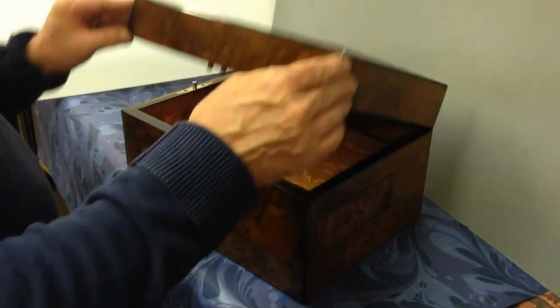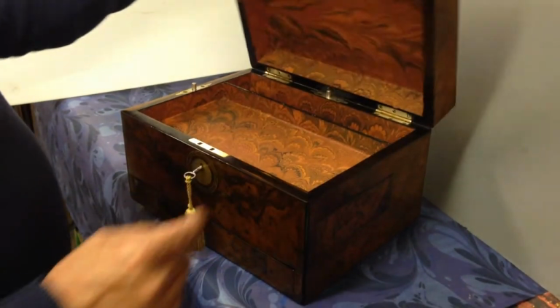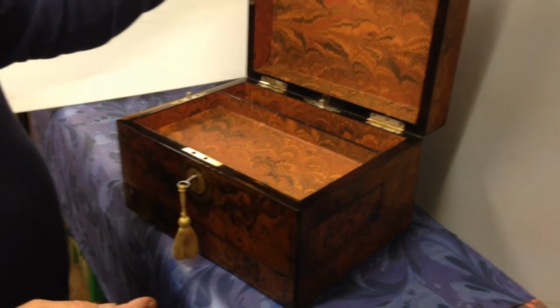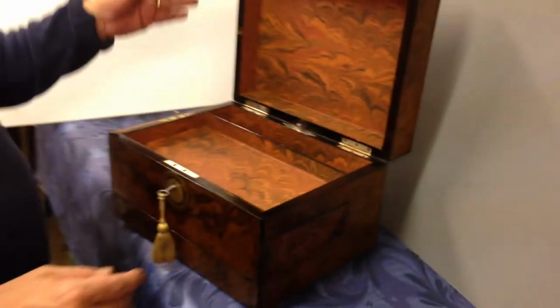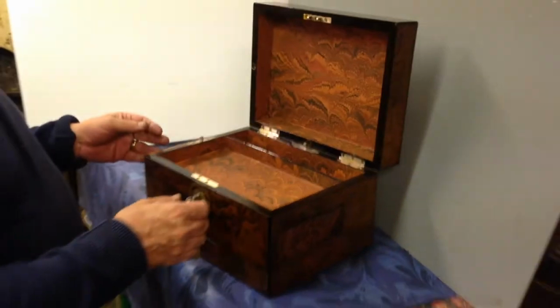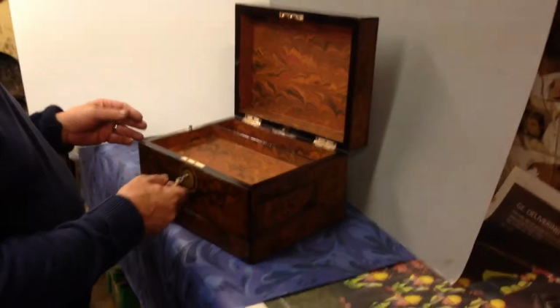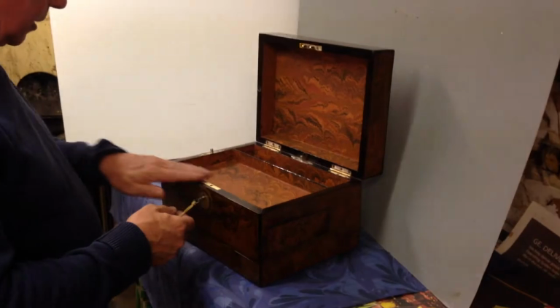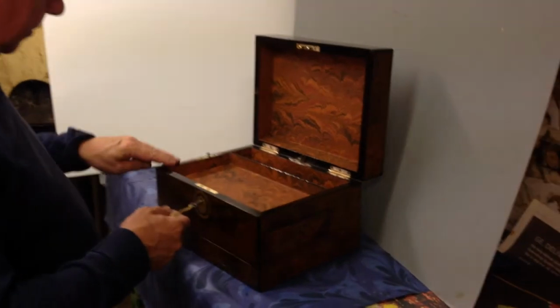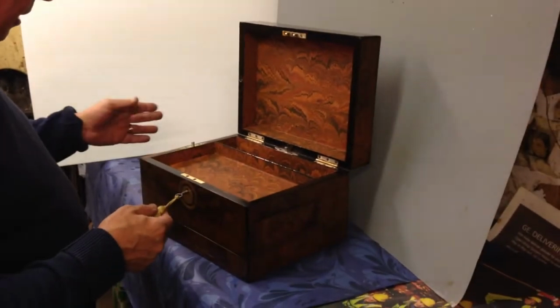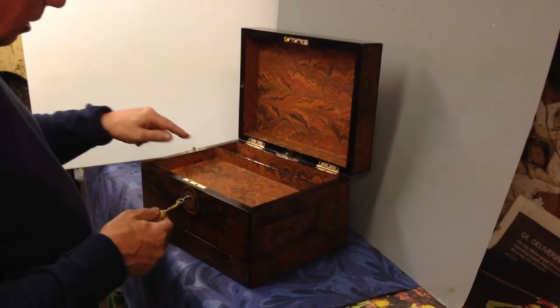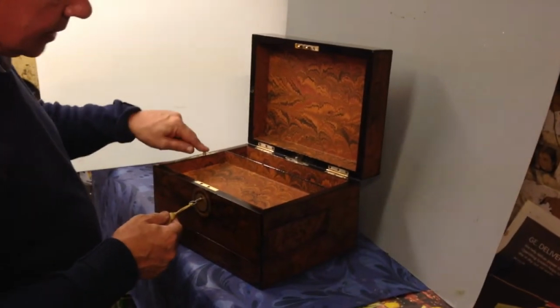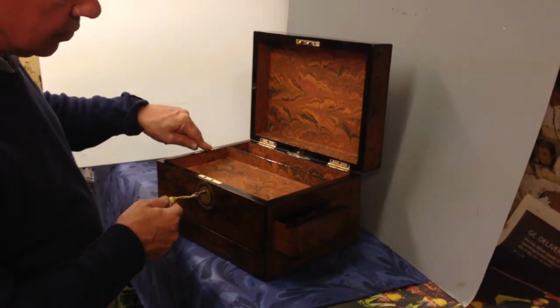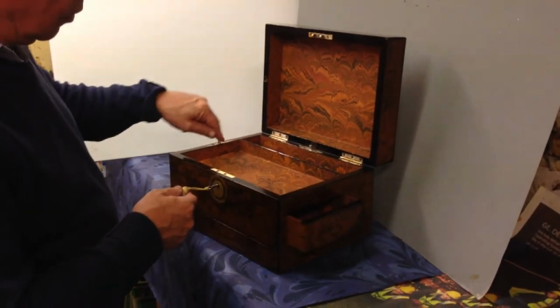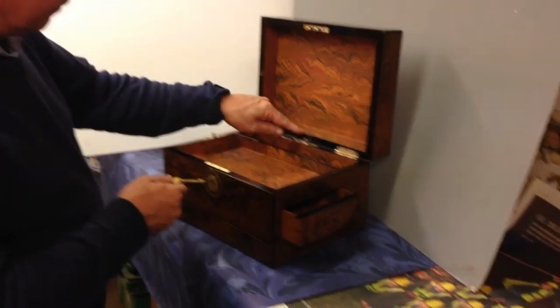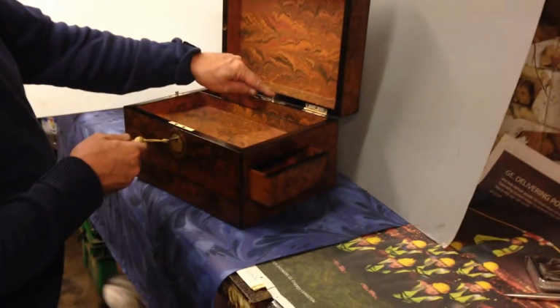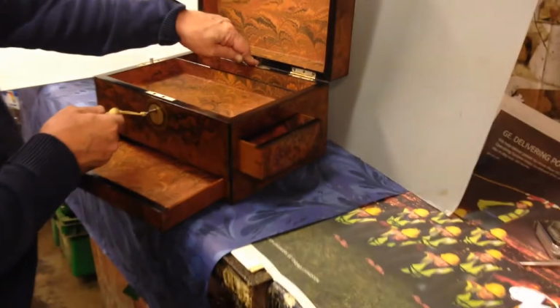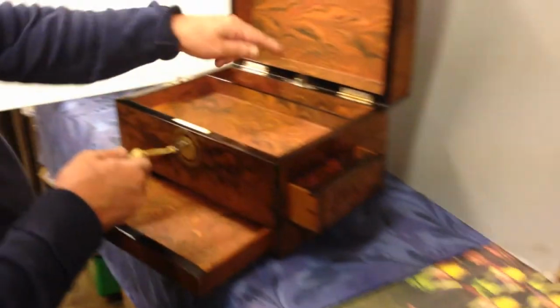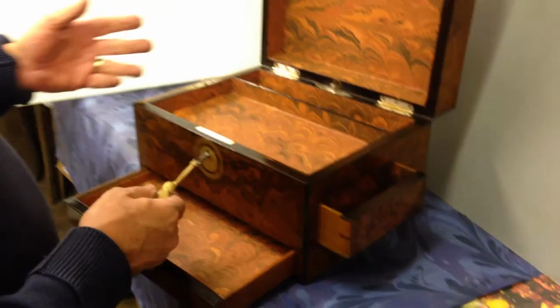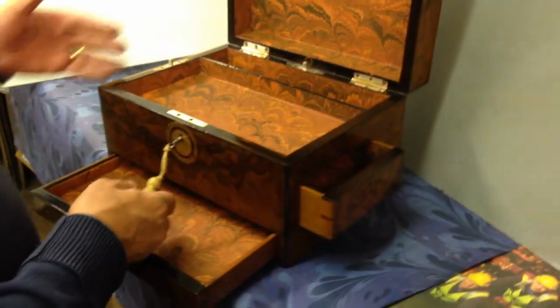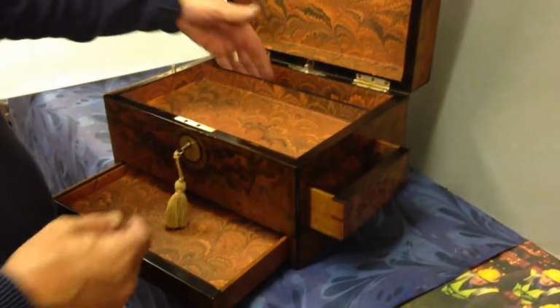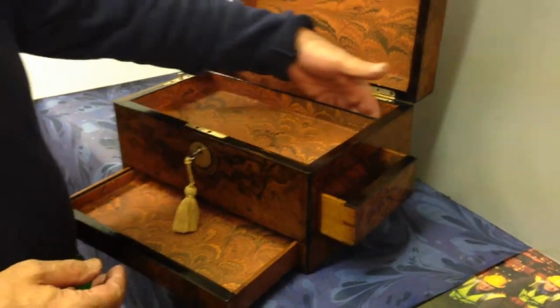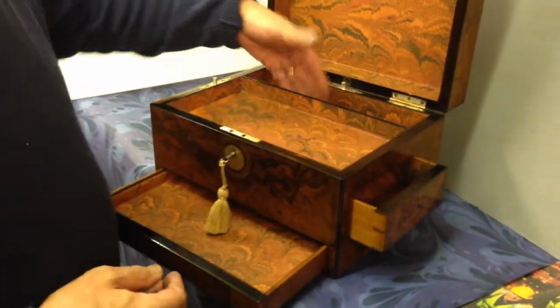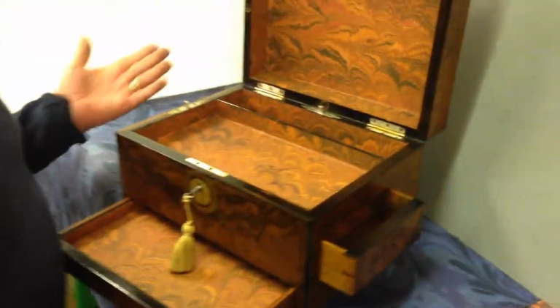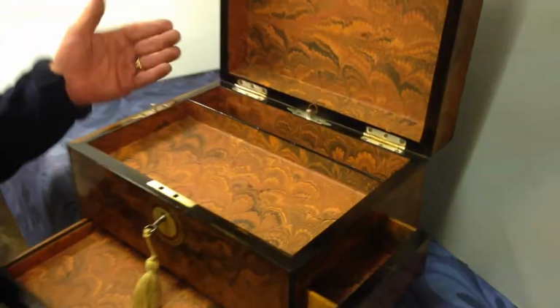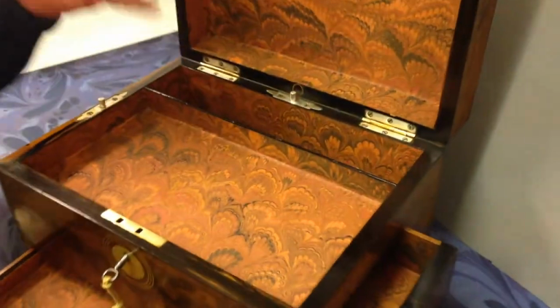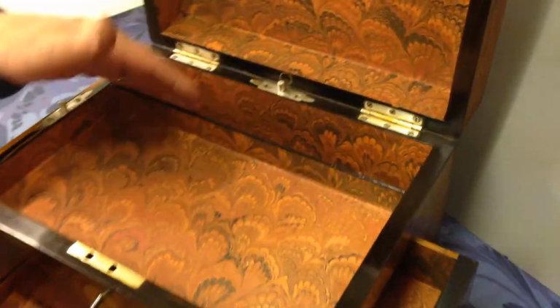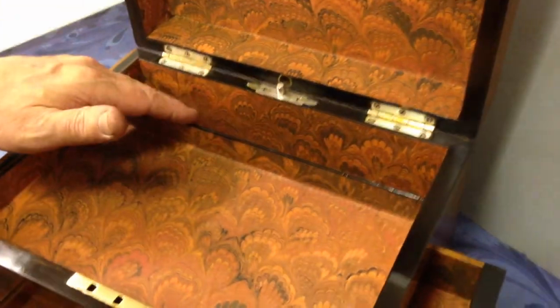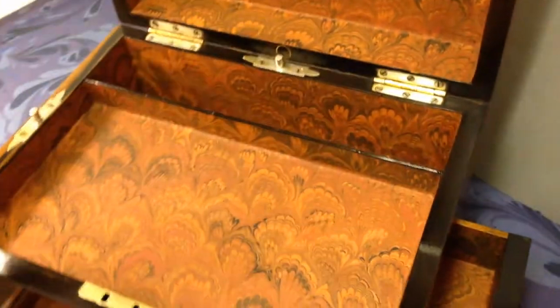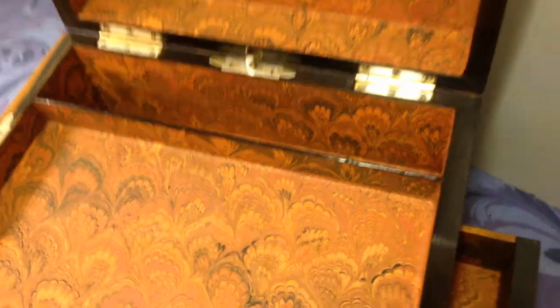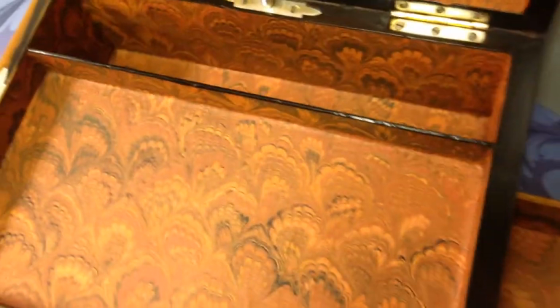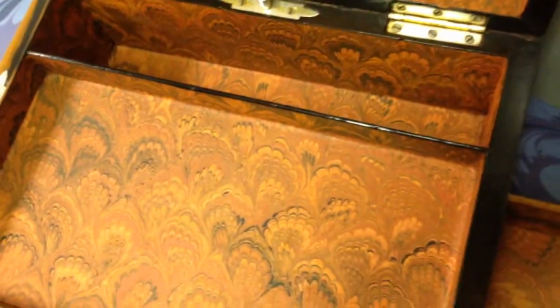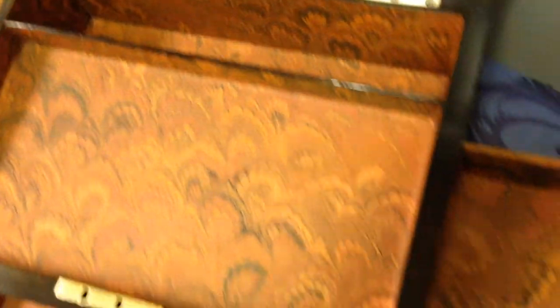The interior has been relined. It's got ebony edging inside and it's got two wonderful concealed drawers. So you've got the space at the back you could use for passports or papers. These wonderful side drawers.